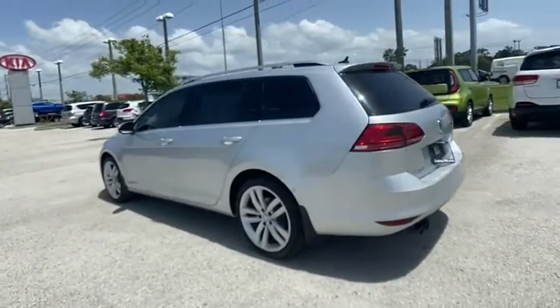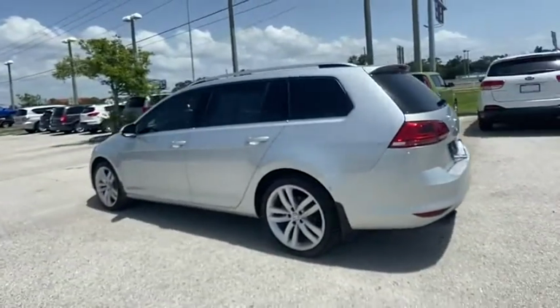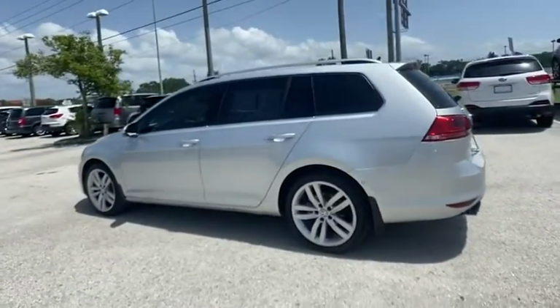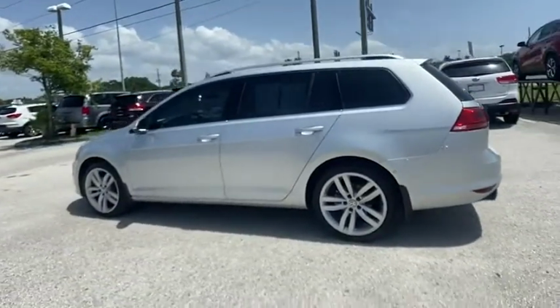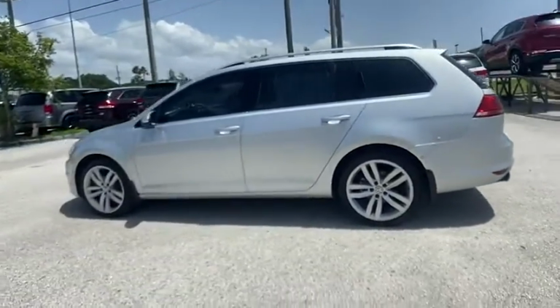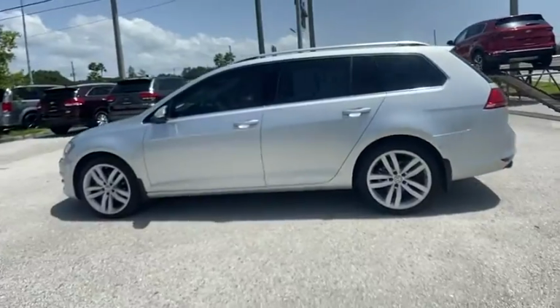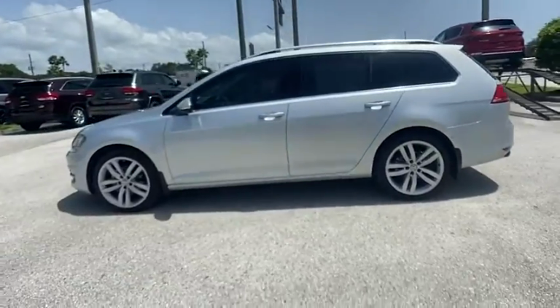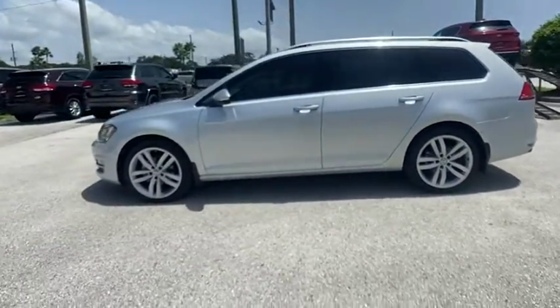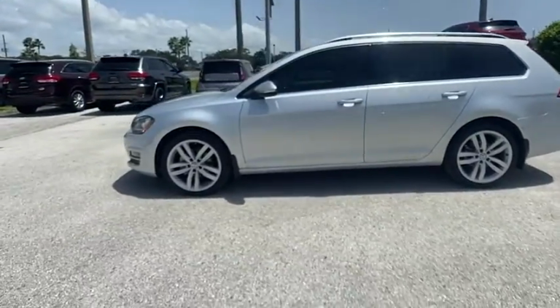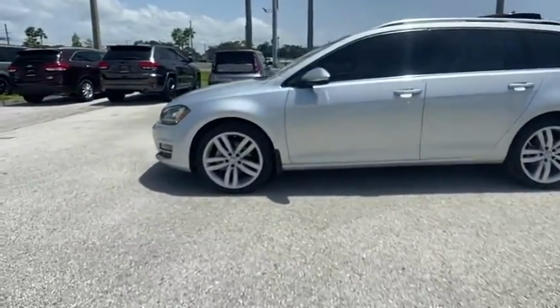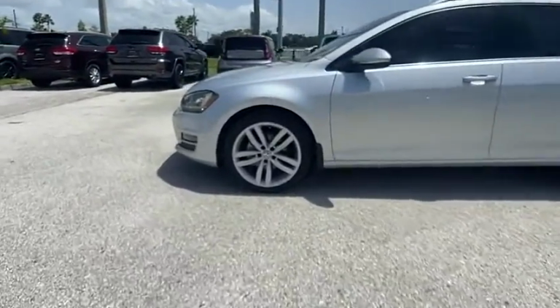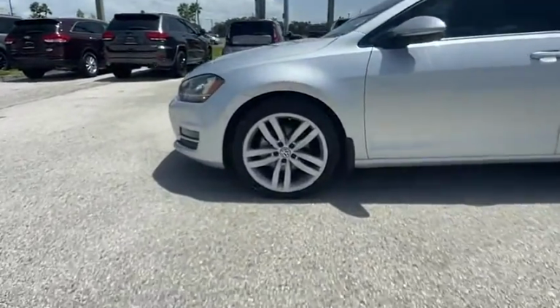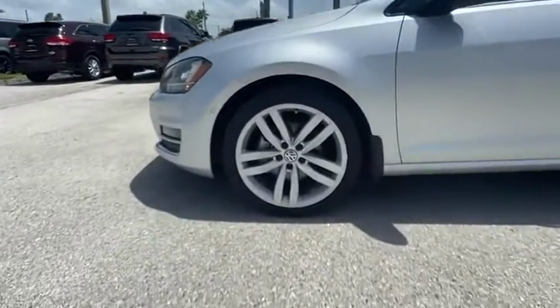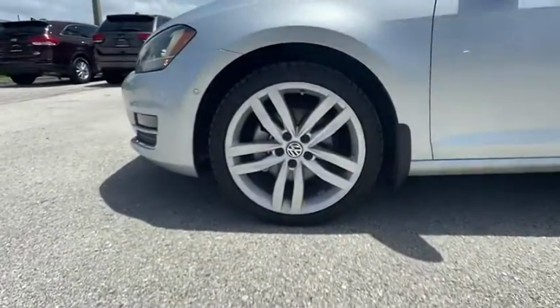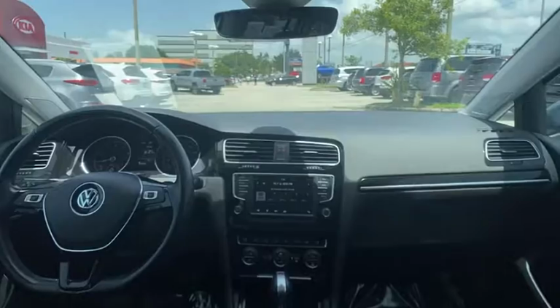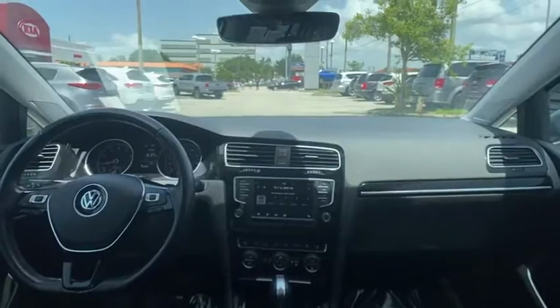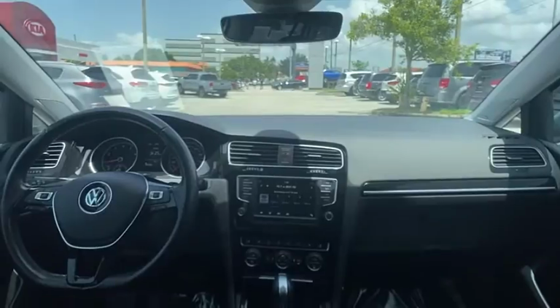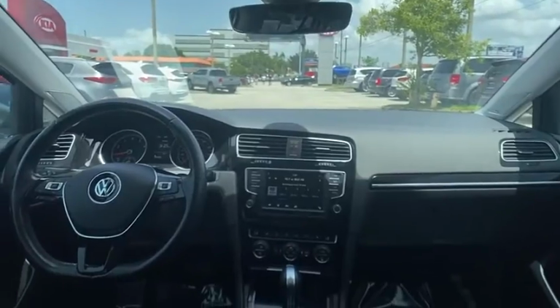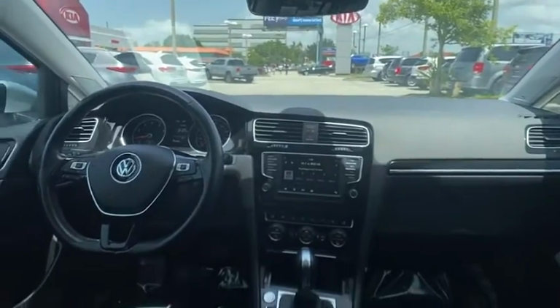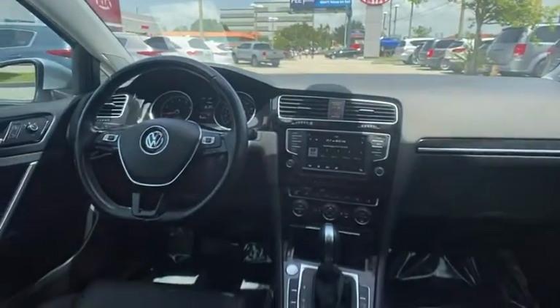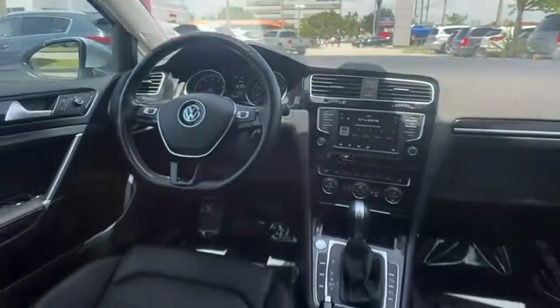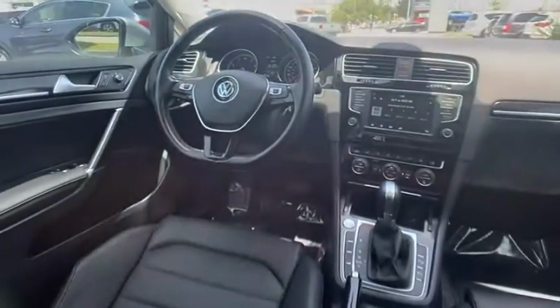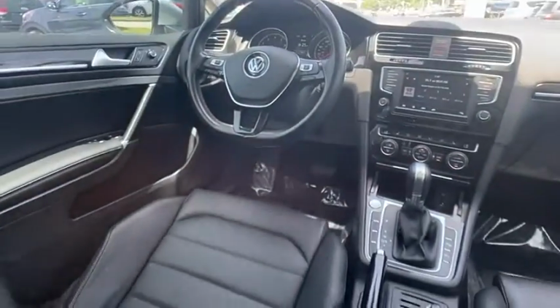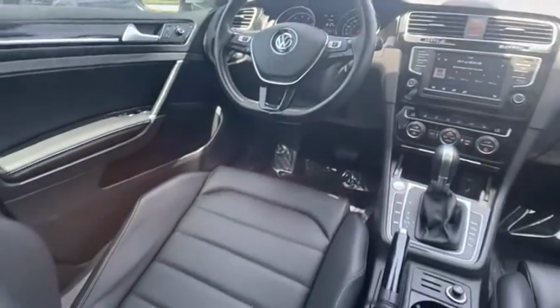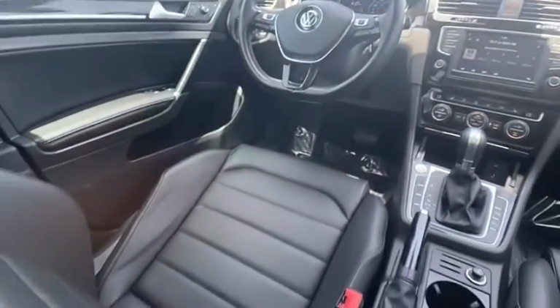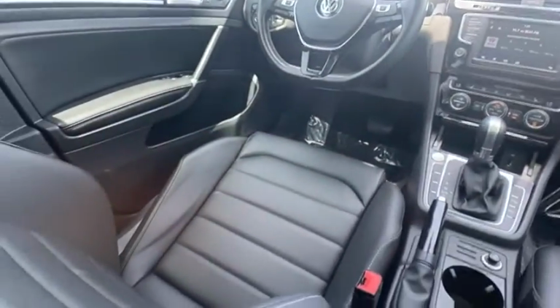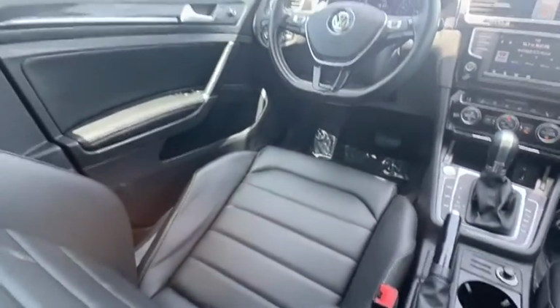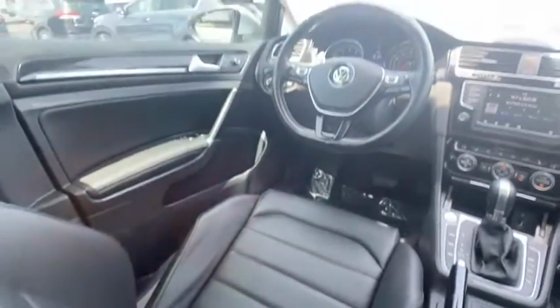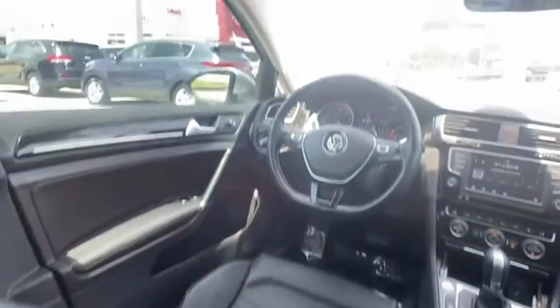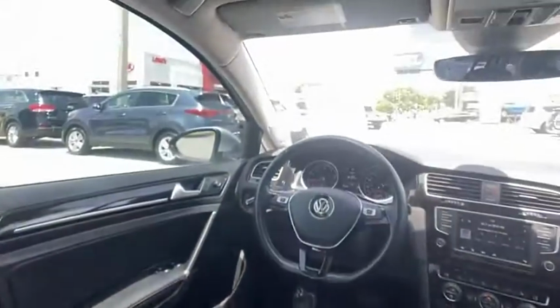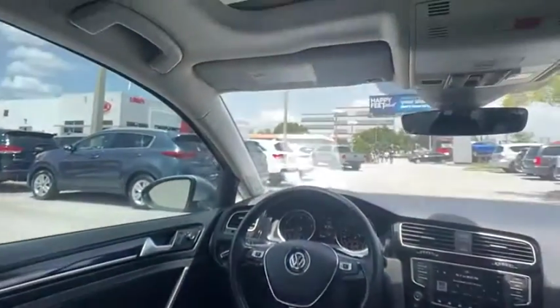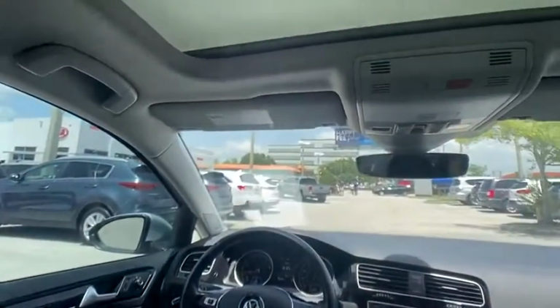Here are some of this vehicle's great options: tire pressure monitor, turbocharged, panoramic roof, blind spot monitor, heated mirrors, aluminum wheels, brake assist, traction control, stability control, and daytime running lights.